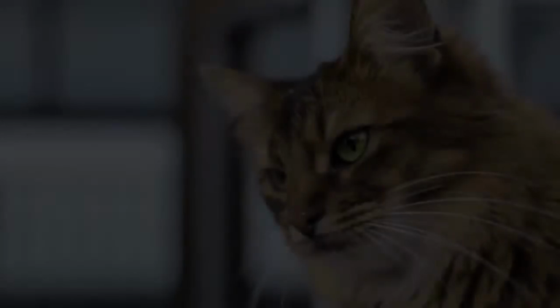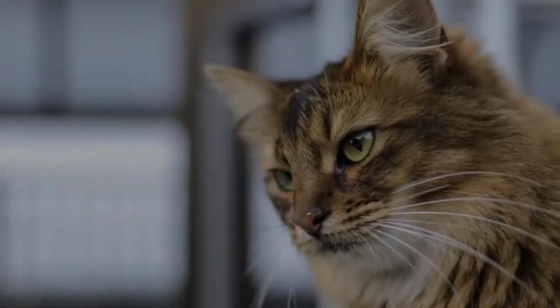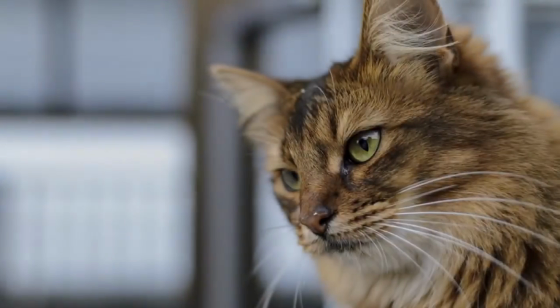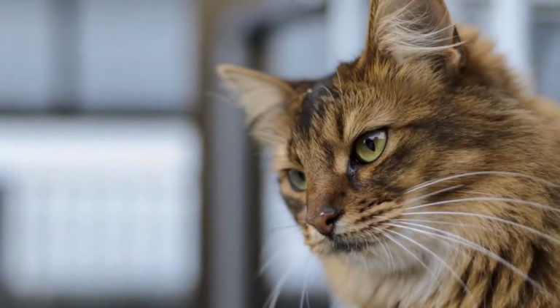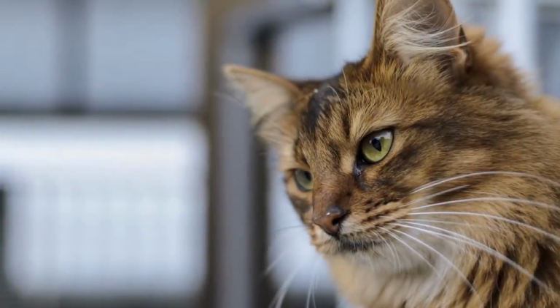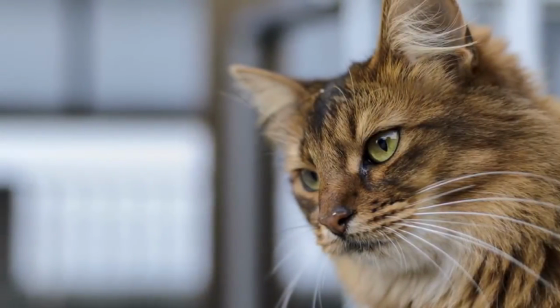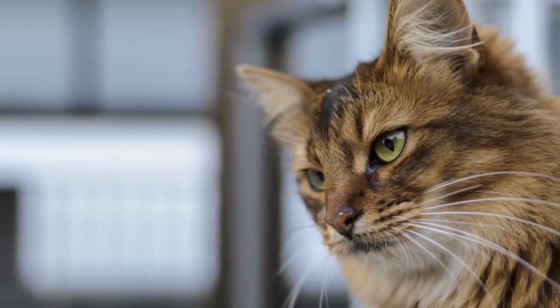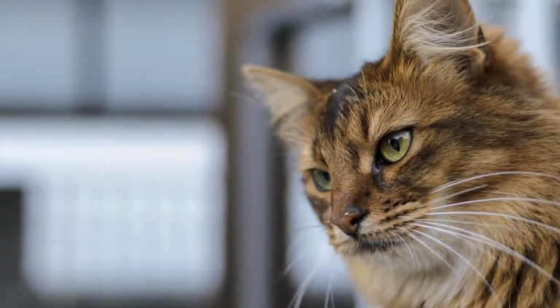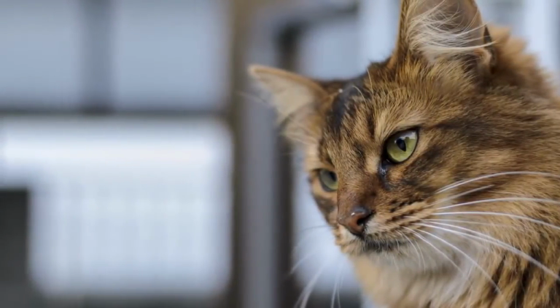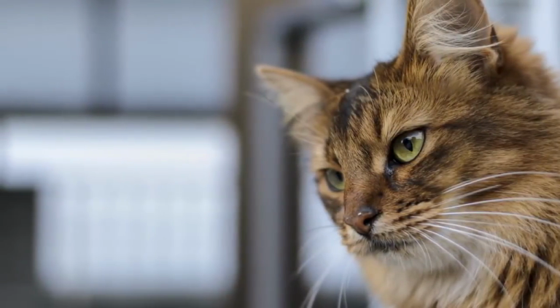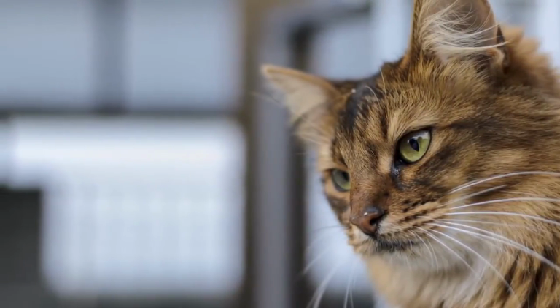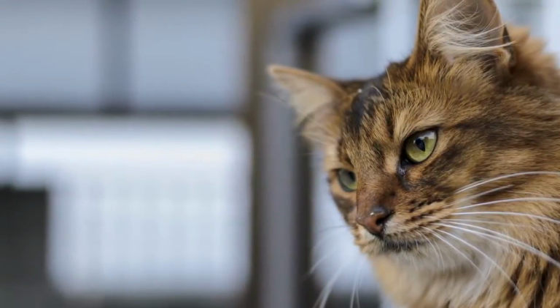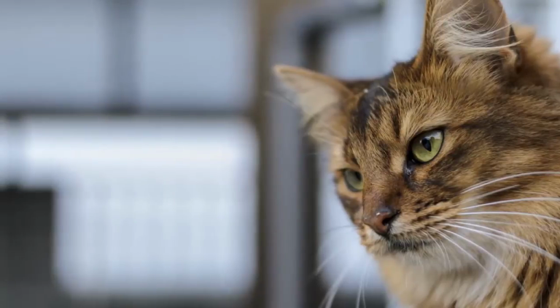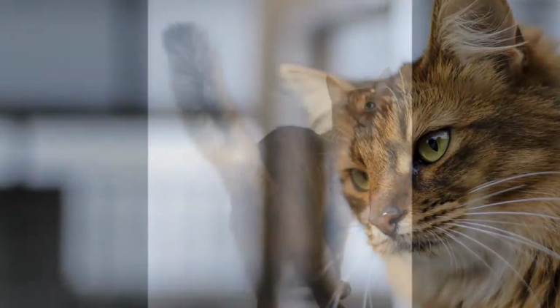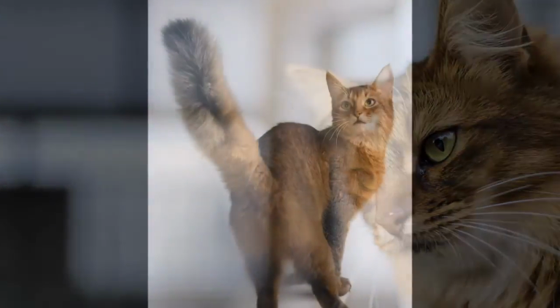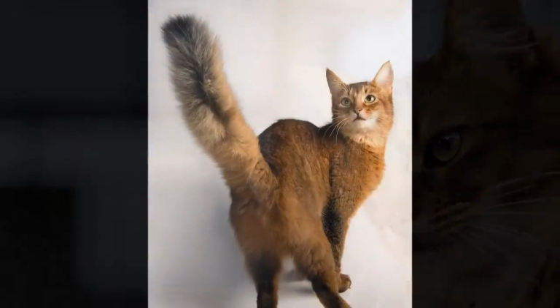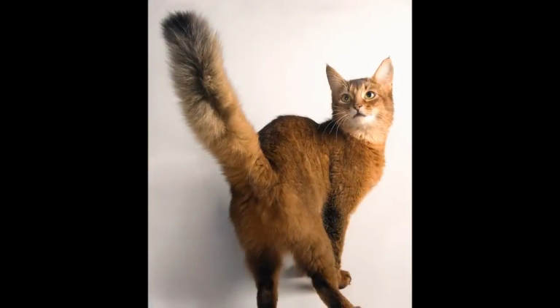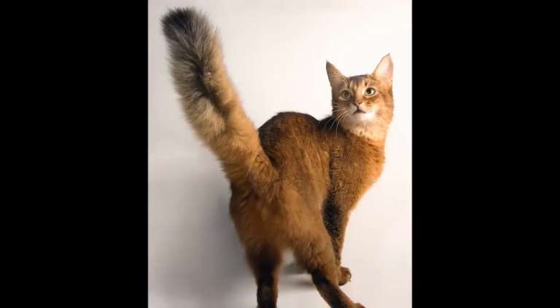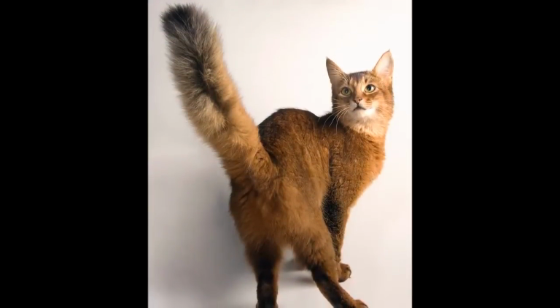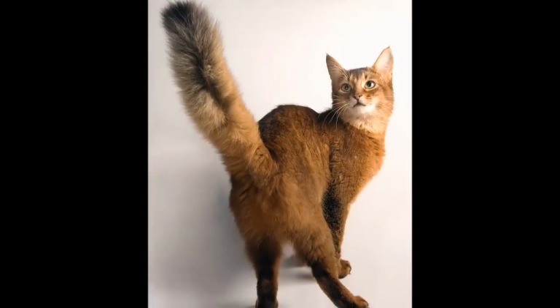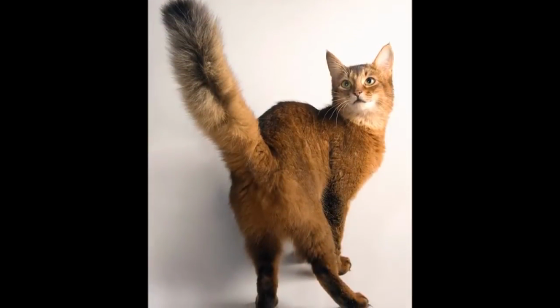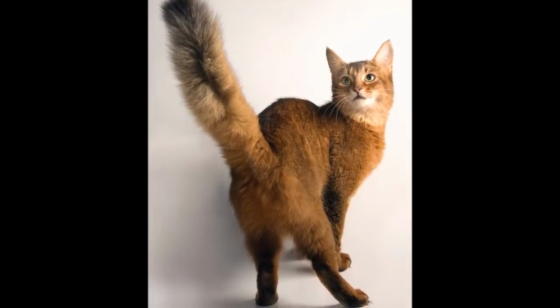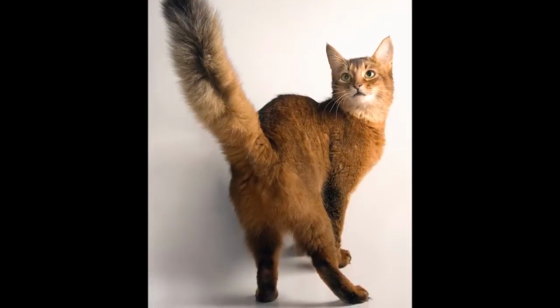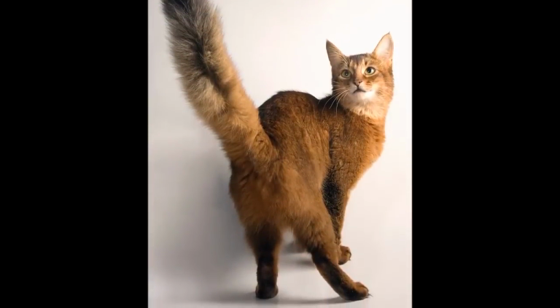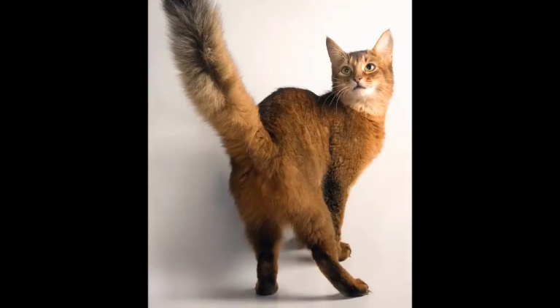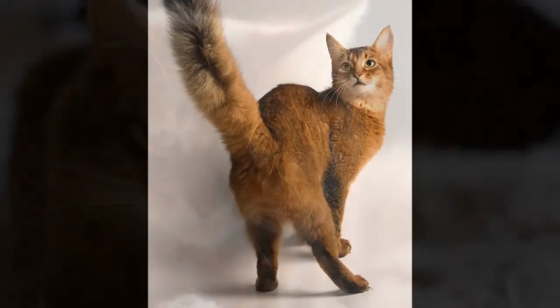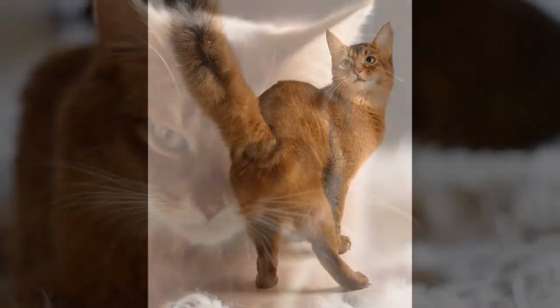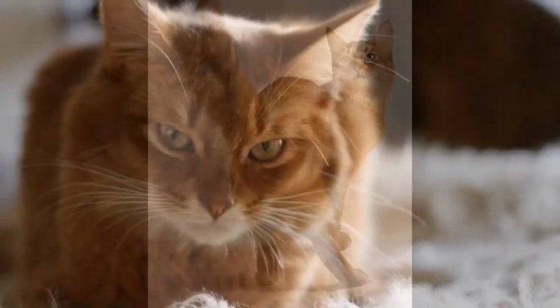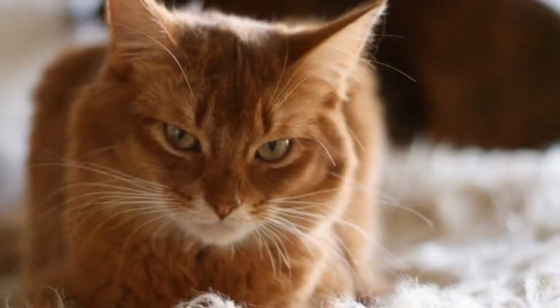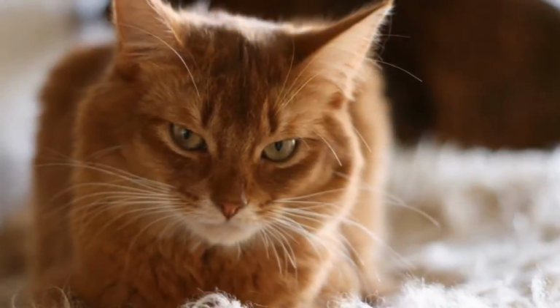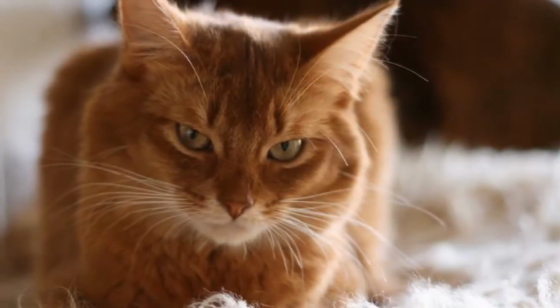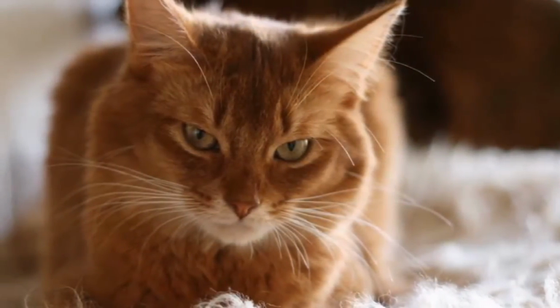Like his sibling the Abyssinian, the Somali lives life to the fullest. He climbs higher, jumps farther, plays harder. Nothing escapes the notice of this highly intelligent and inquisitive cat.